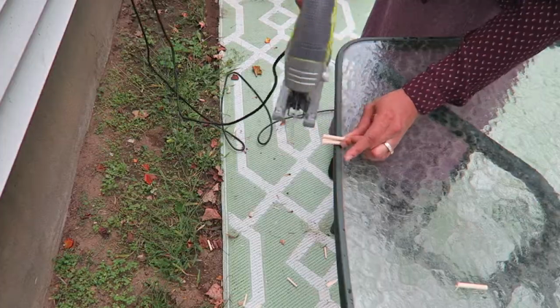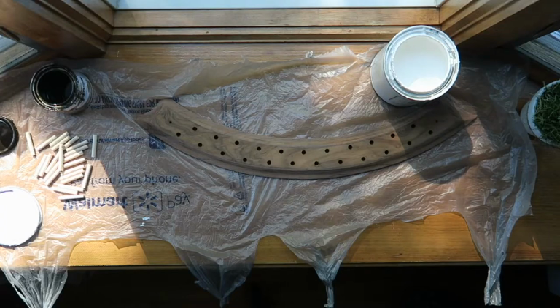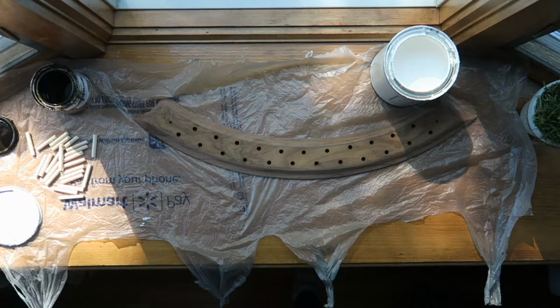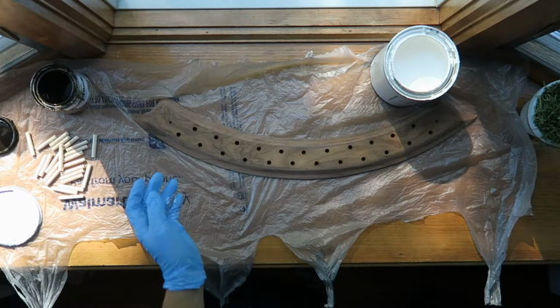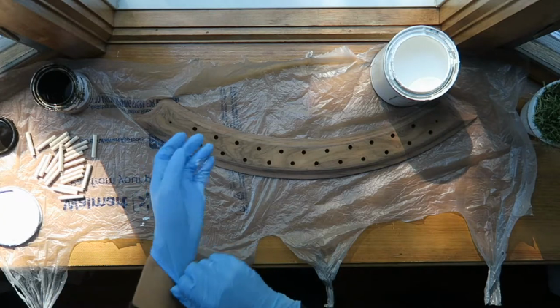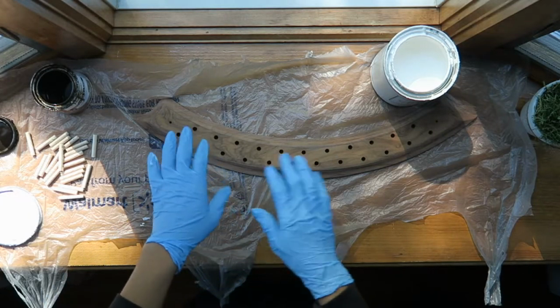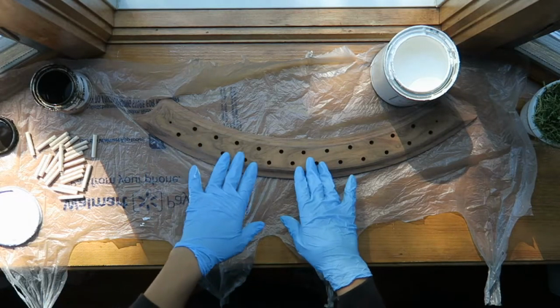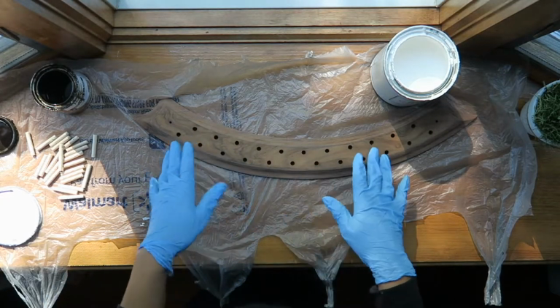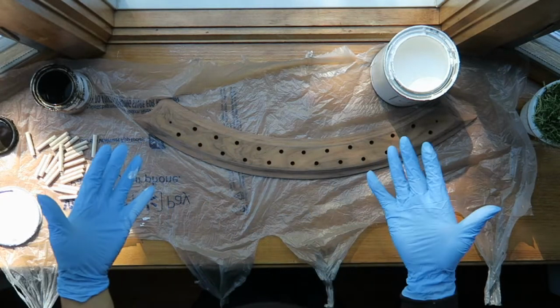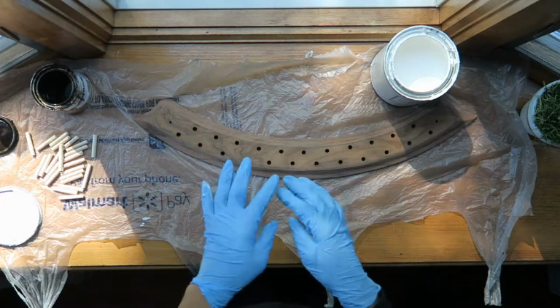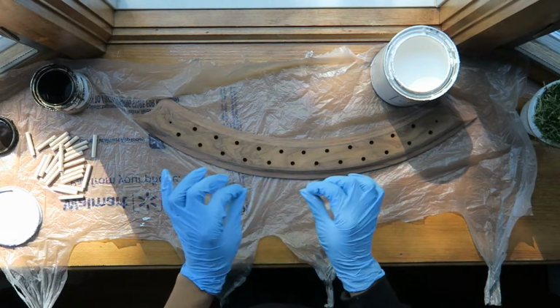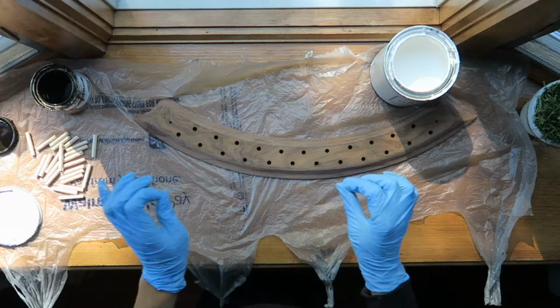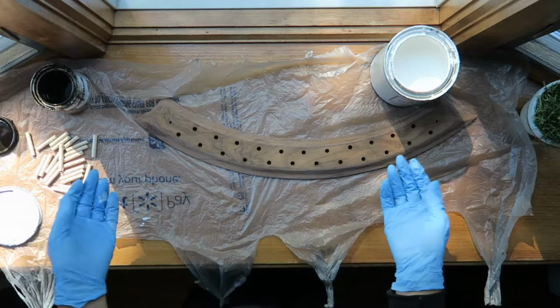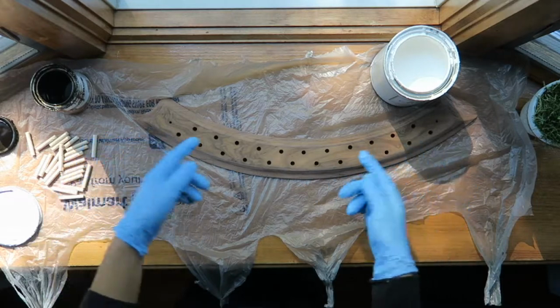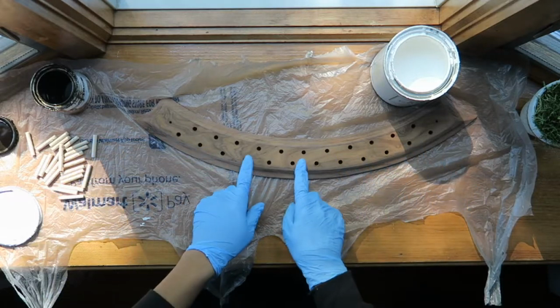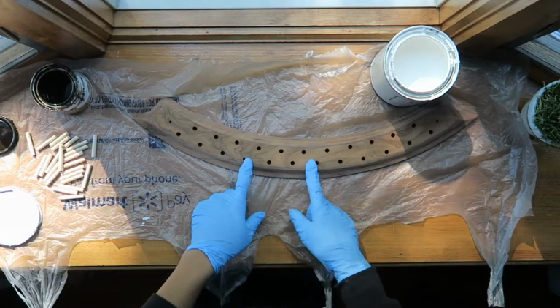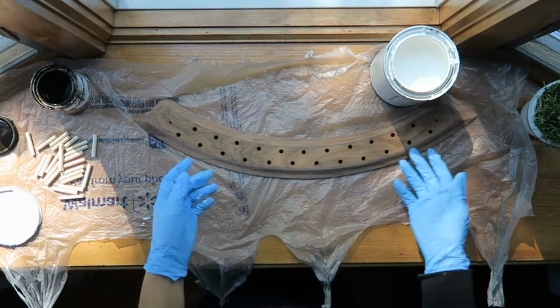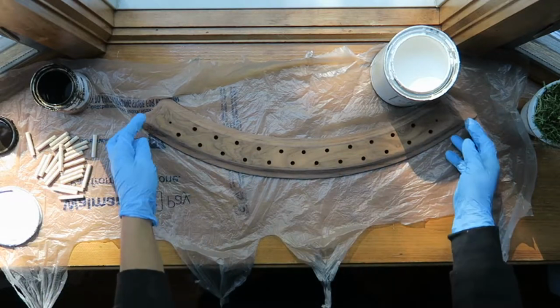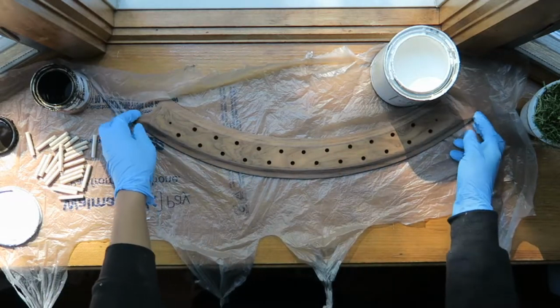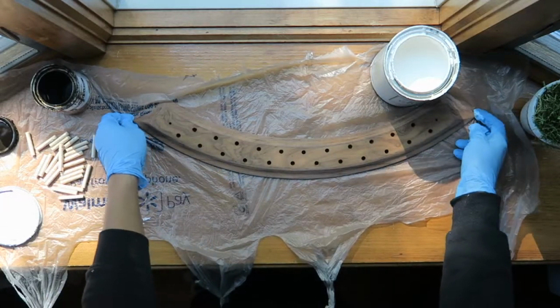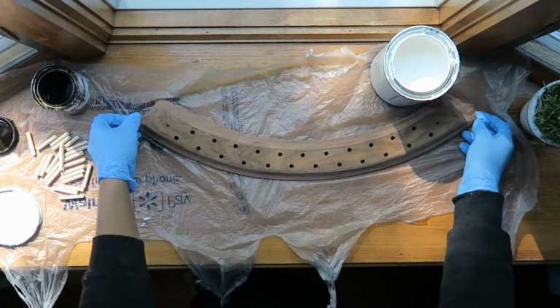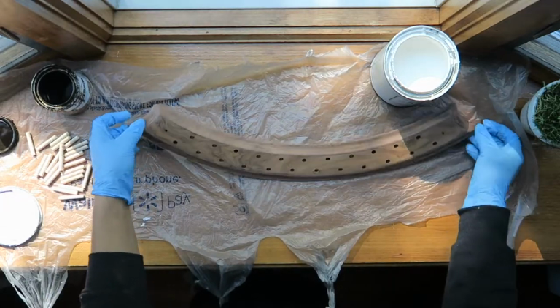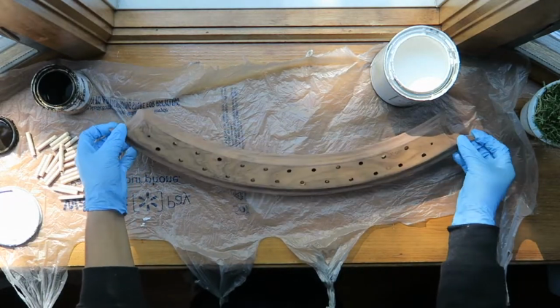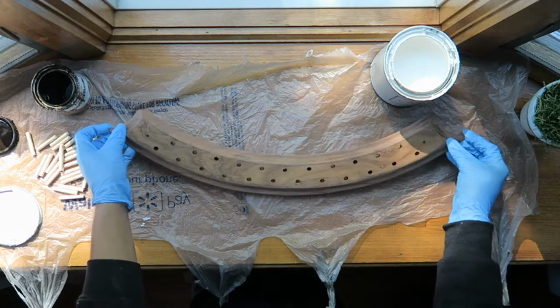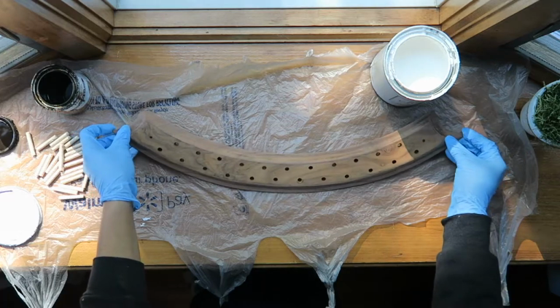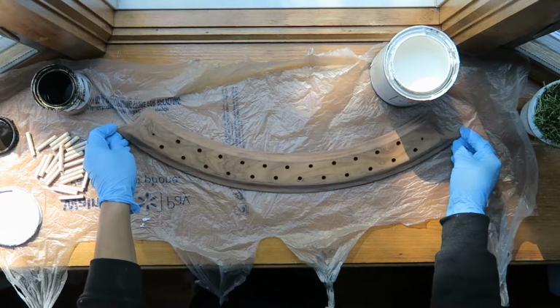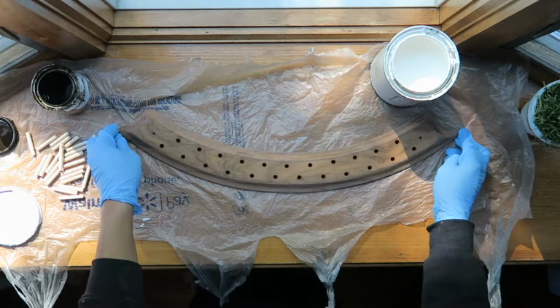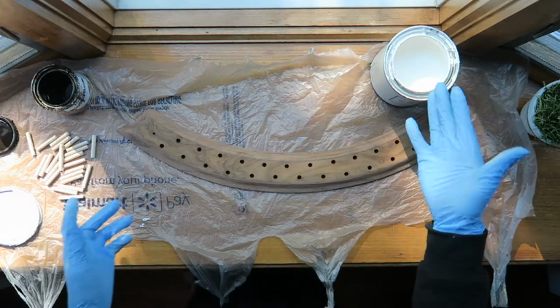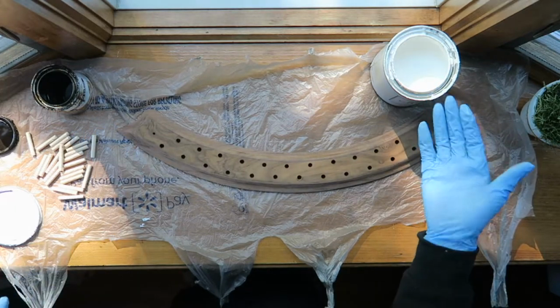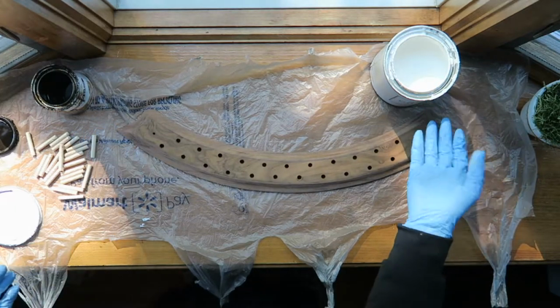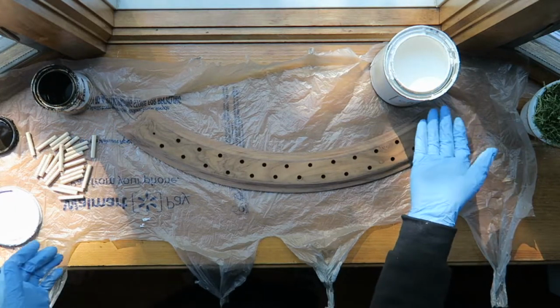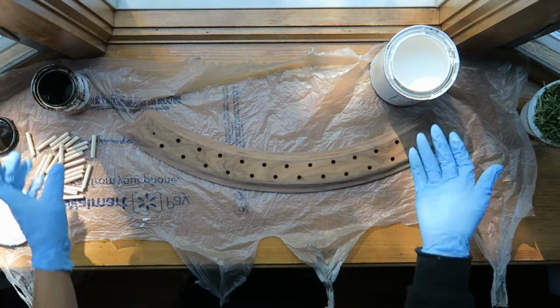My original plan when I sanded this down was to stain it with a nice light brown stain. But because this wood is so dark, I'm not going to try to put a lighter stain over it. So I'm just going to paint it with this white chalk paint.